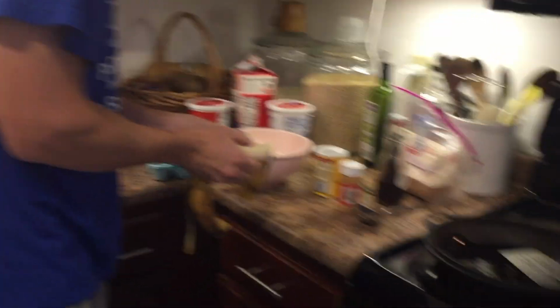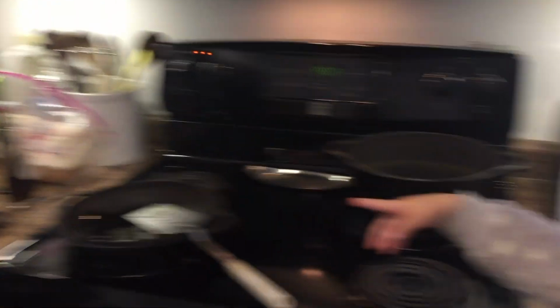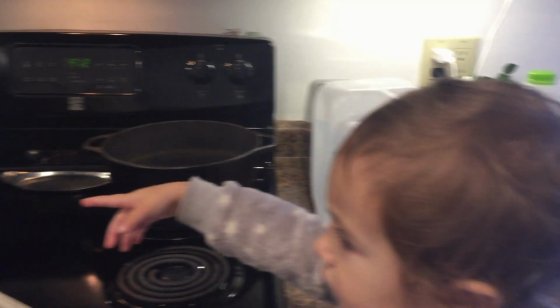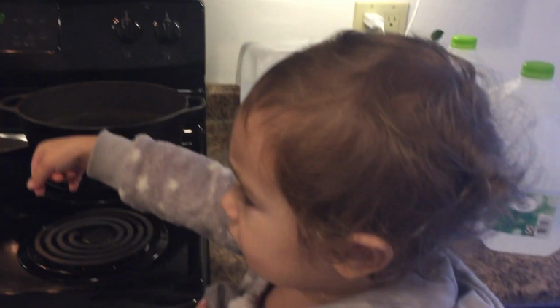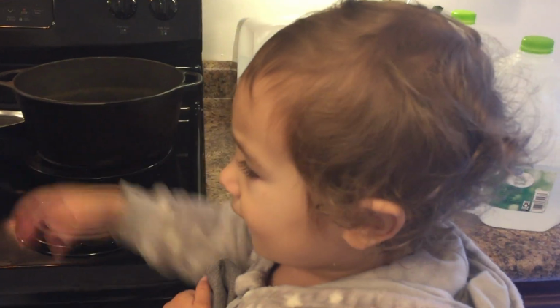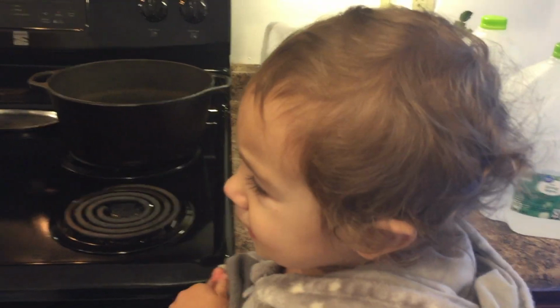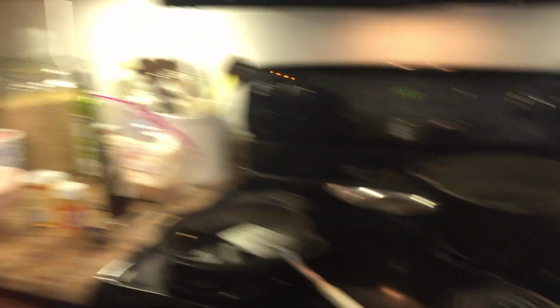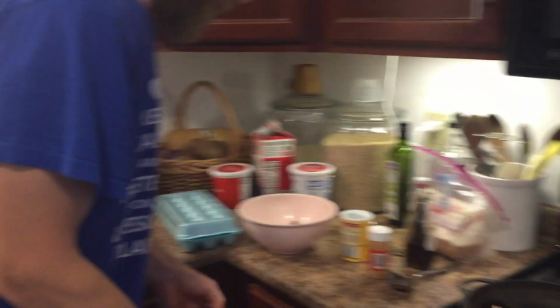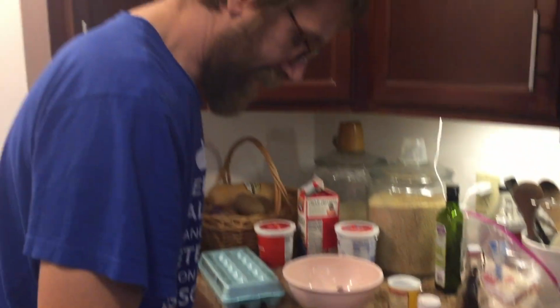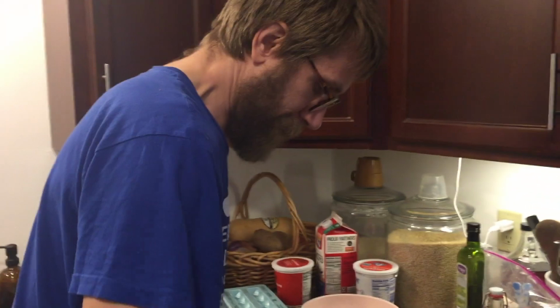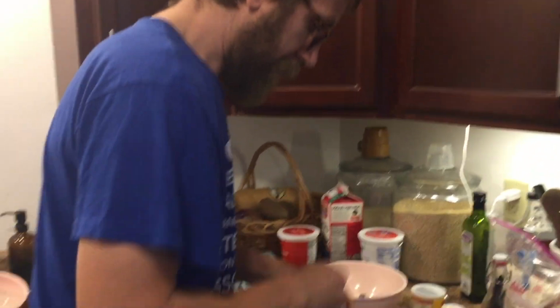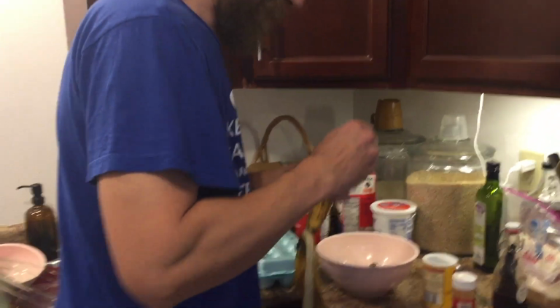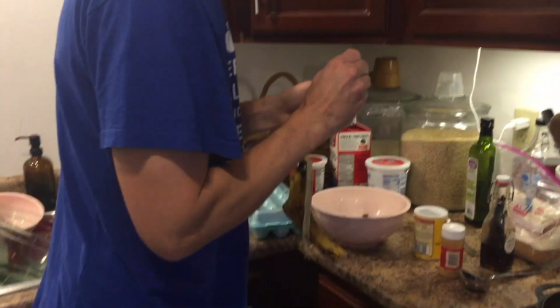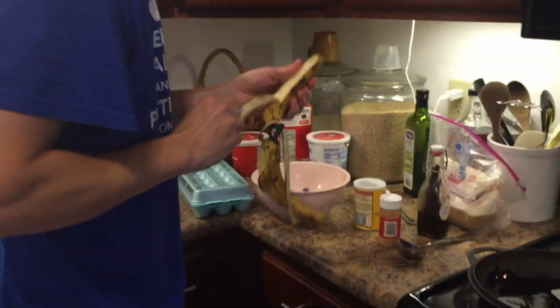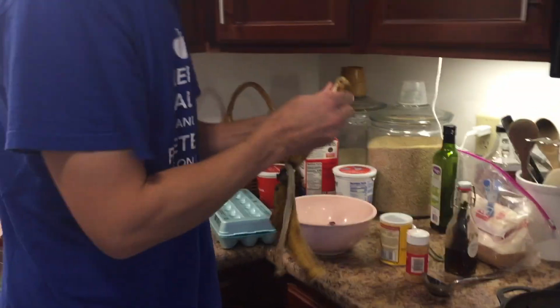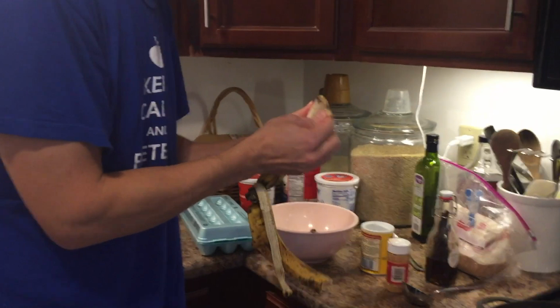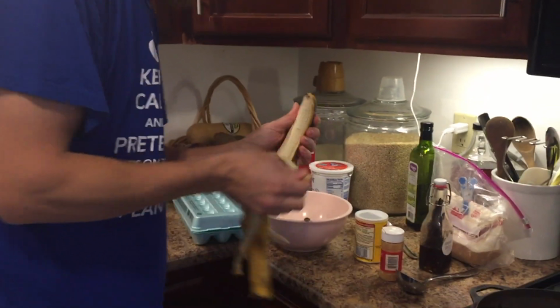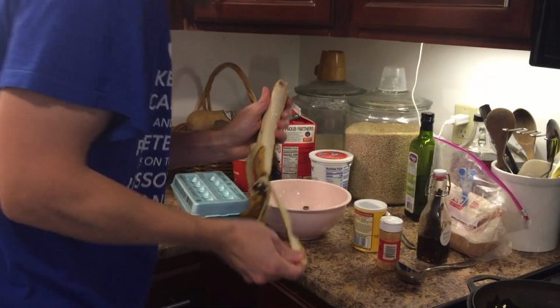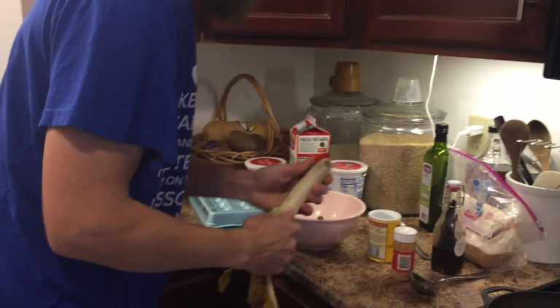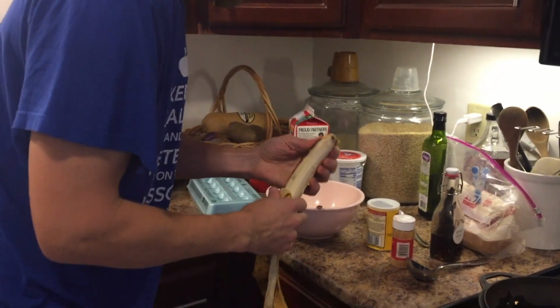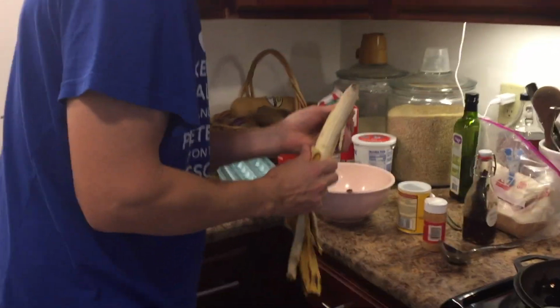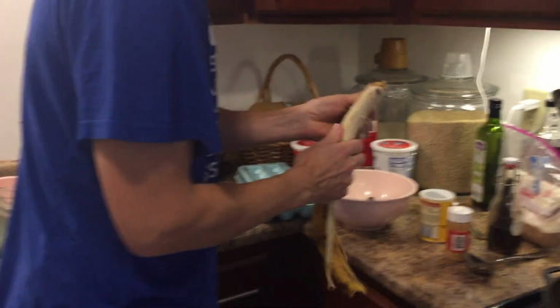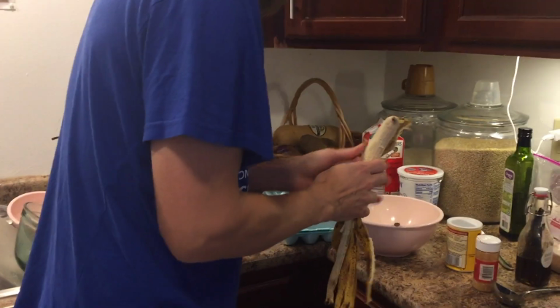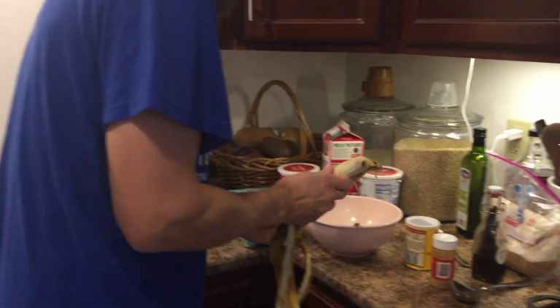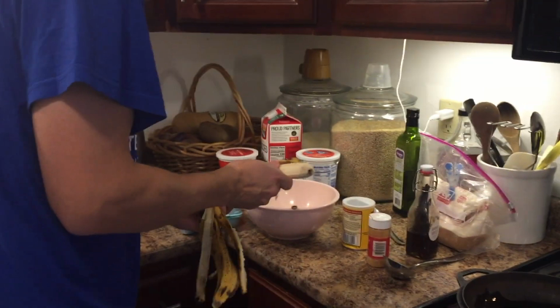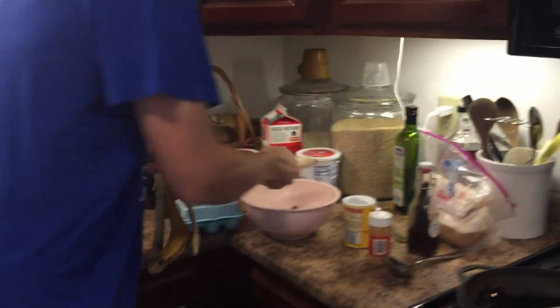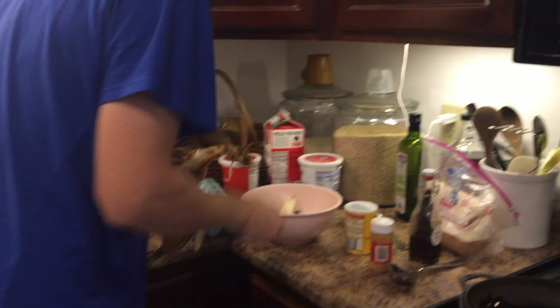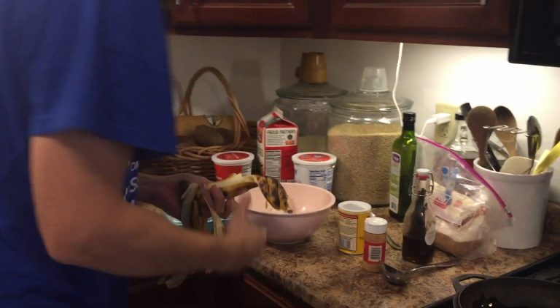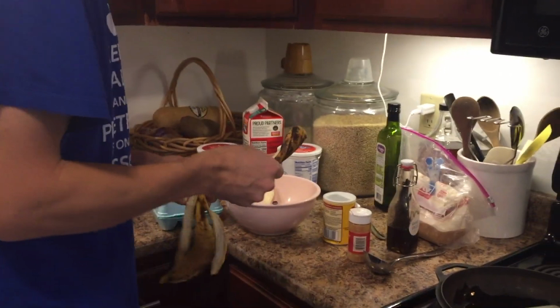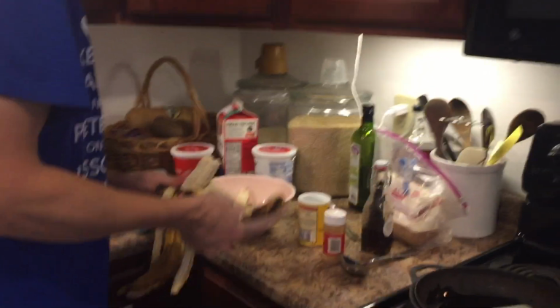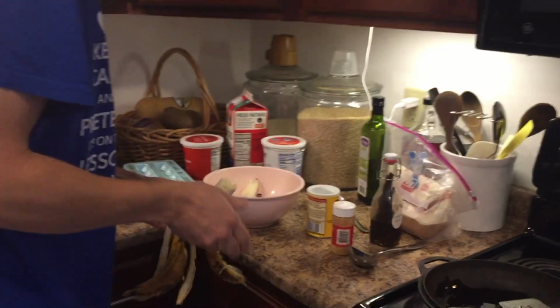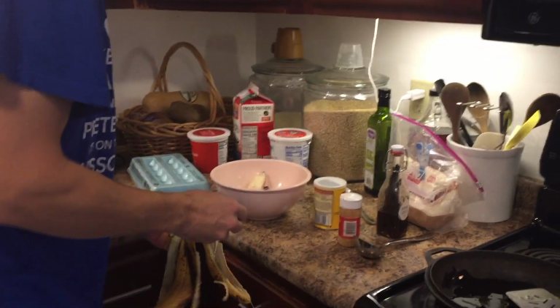There's a leavening agent, which I have, which is baking powder. You don't actually need leavening agent because pancakes are so thin, but it does help. They end up being less flat without the leavening agent — they're more like crepes than pancakes.